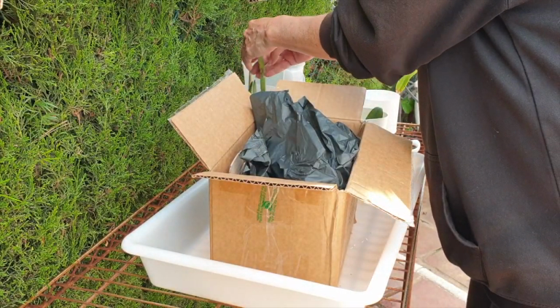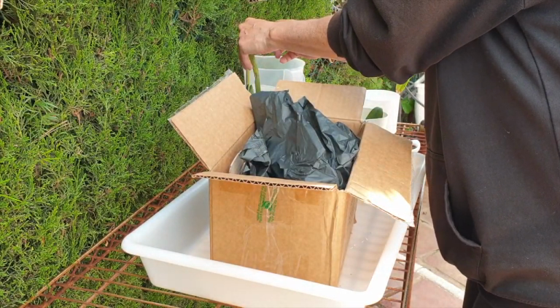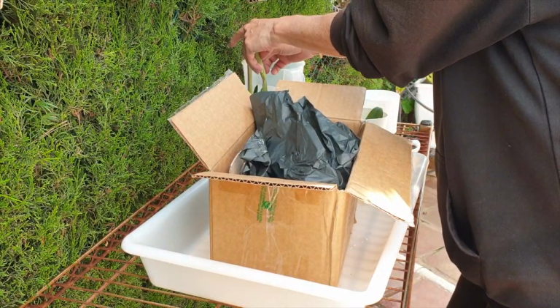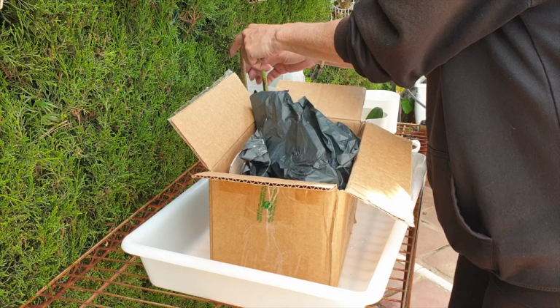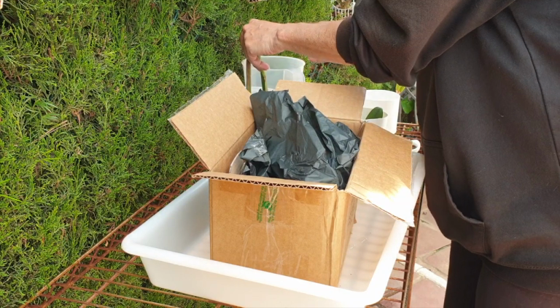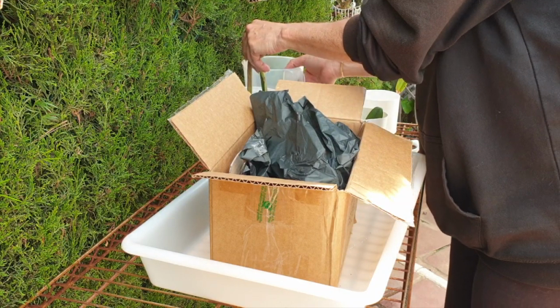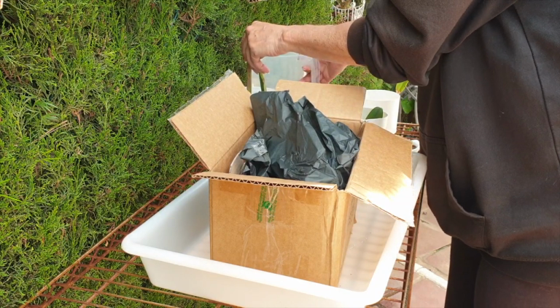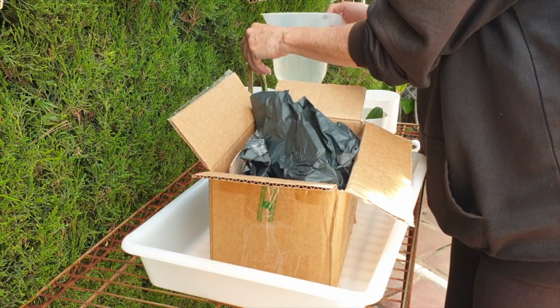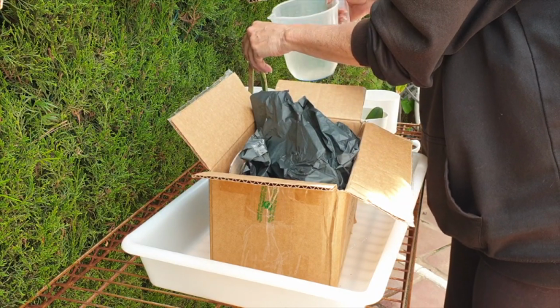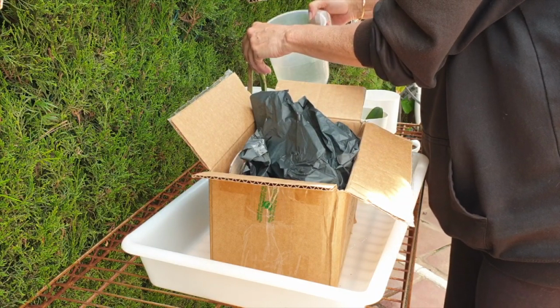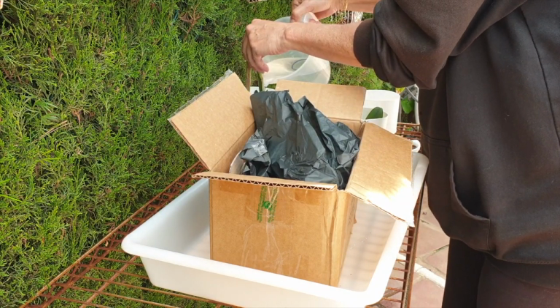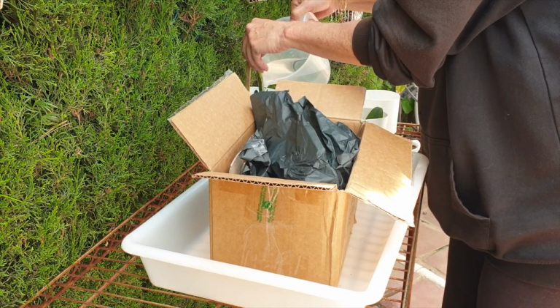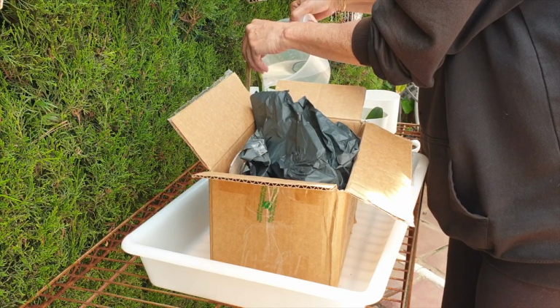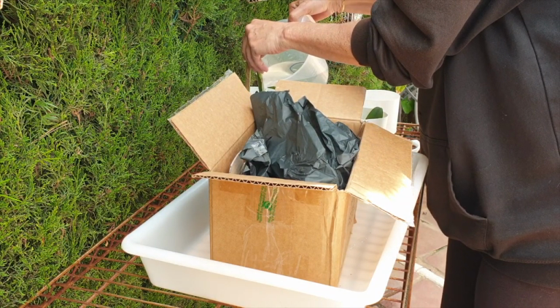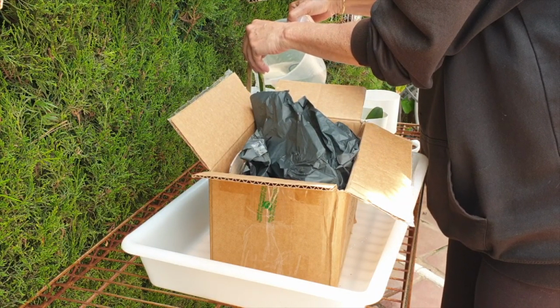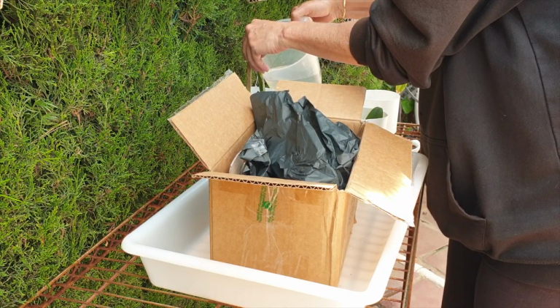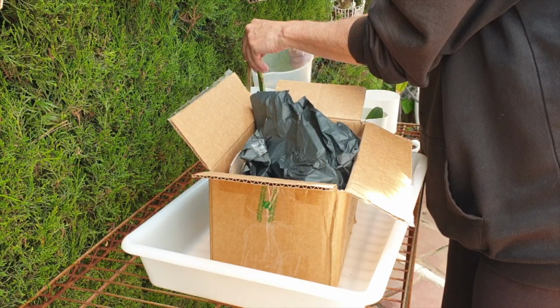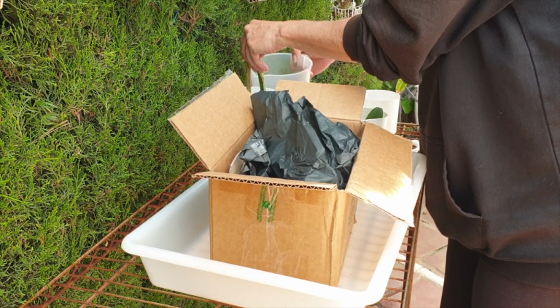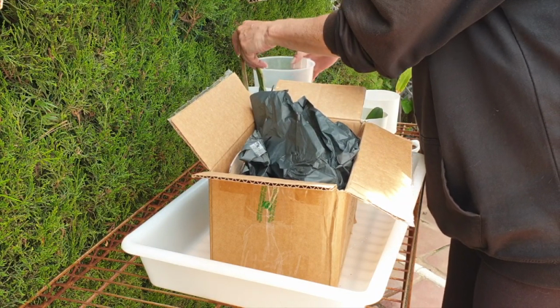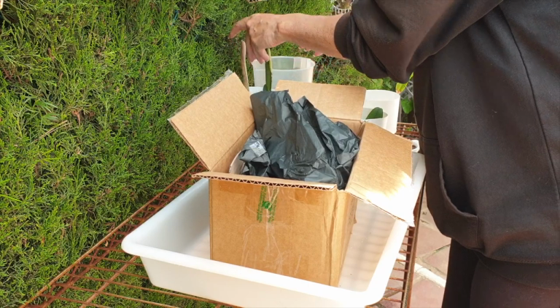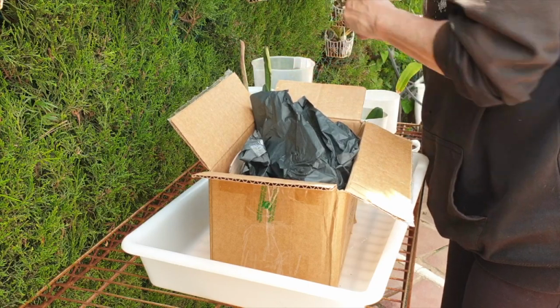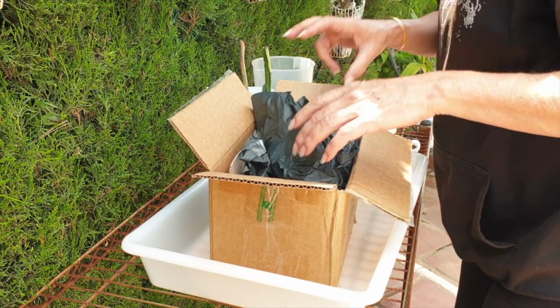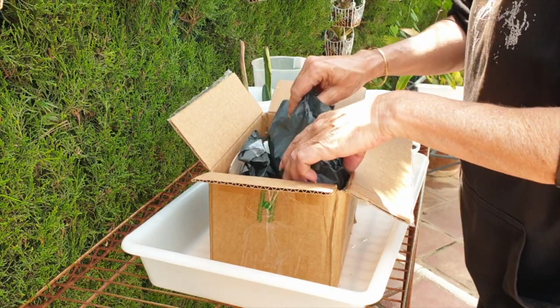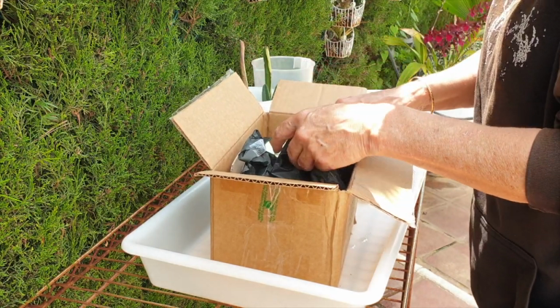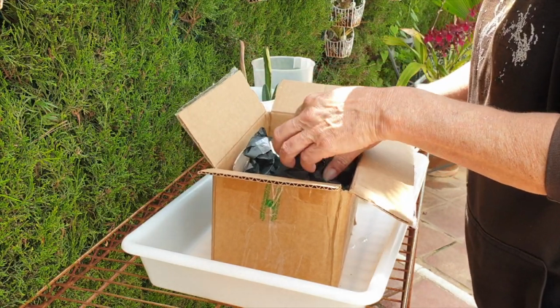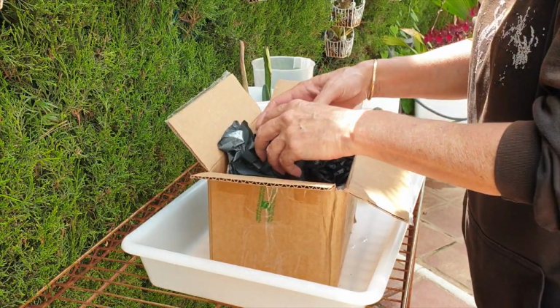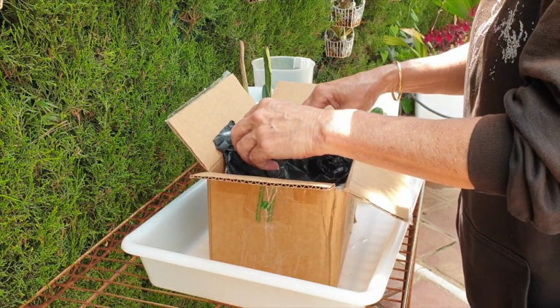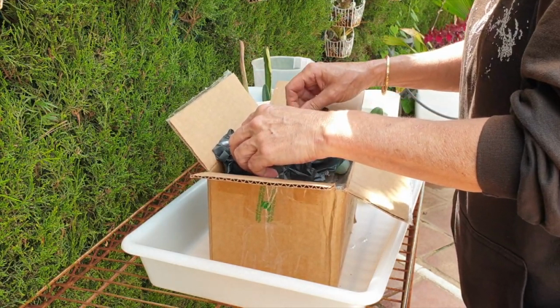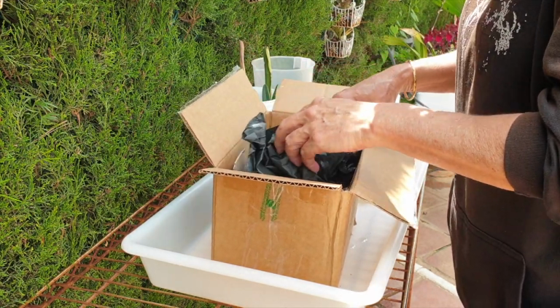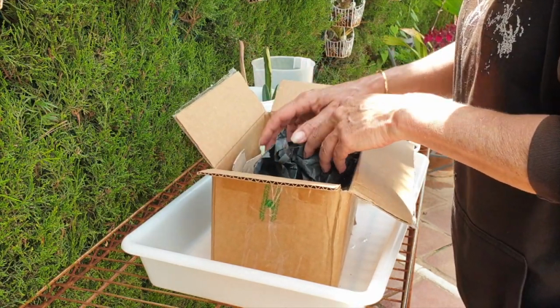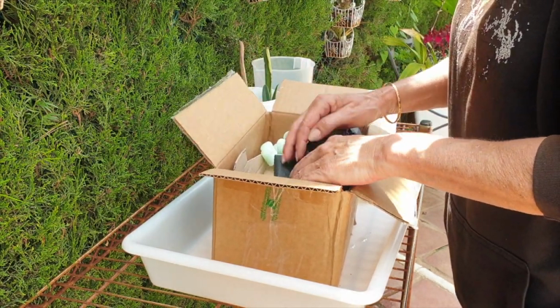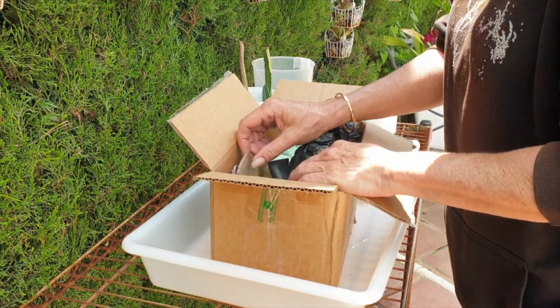Vielen vielen Dank, das ist ja der Wahnsinn — Orchideenhimmel ist bei mir angekommen! Super!